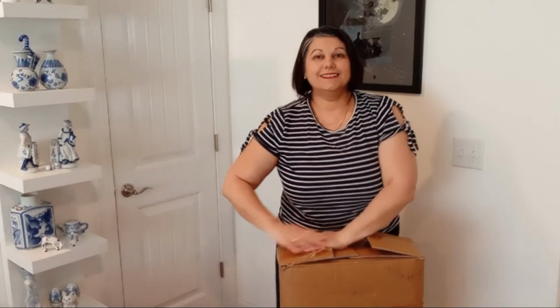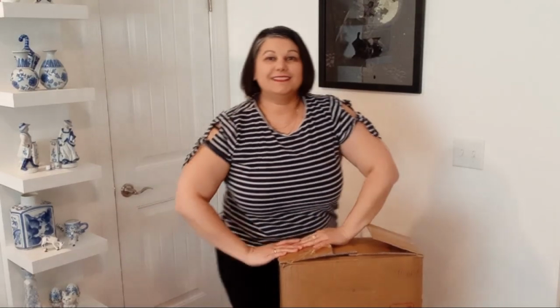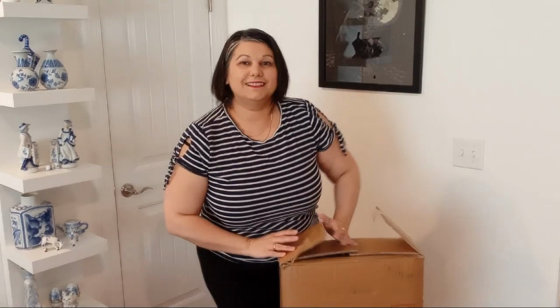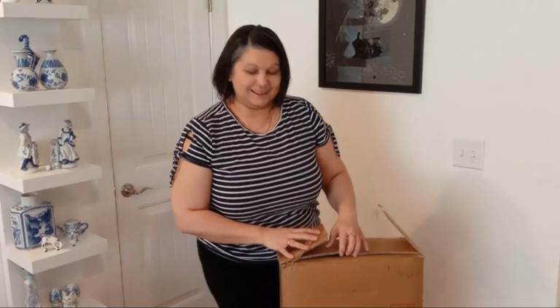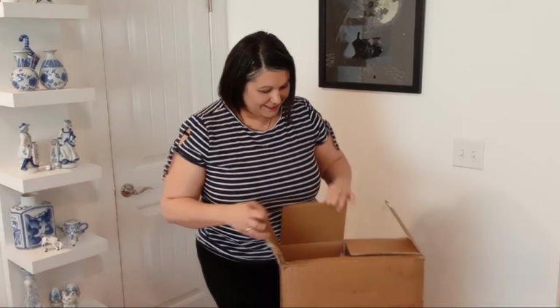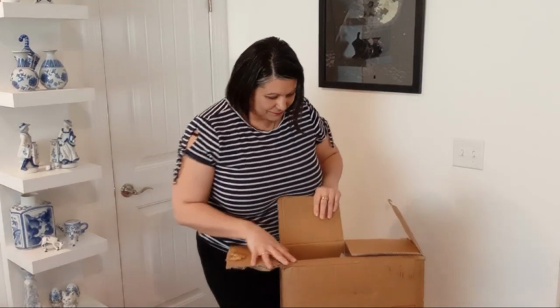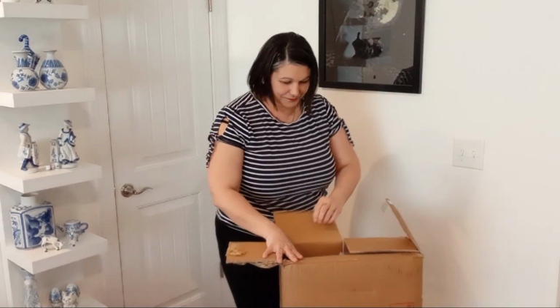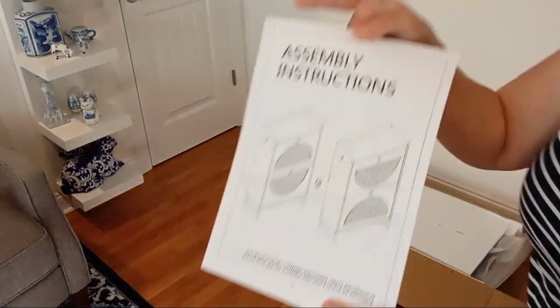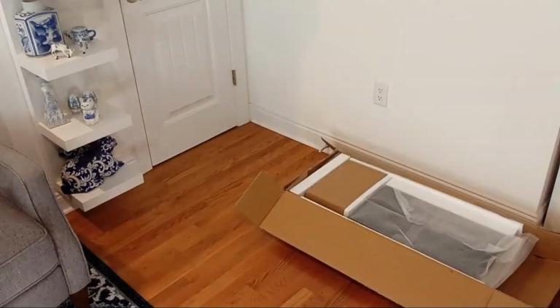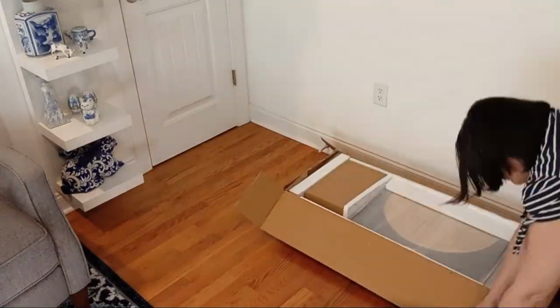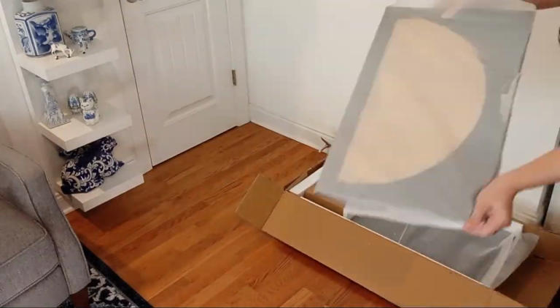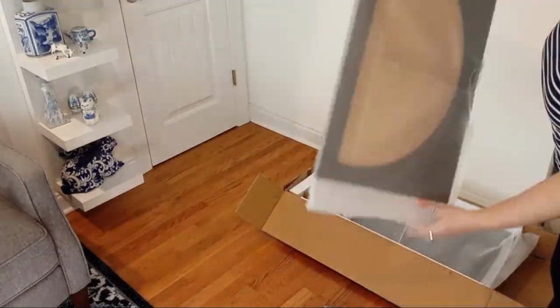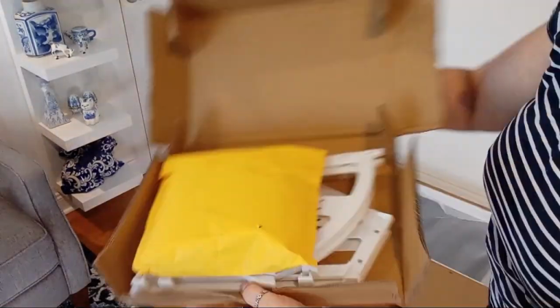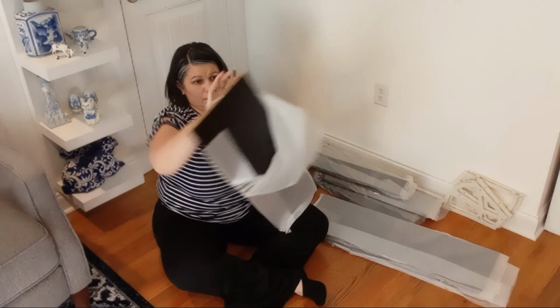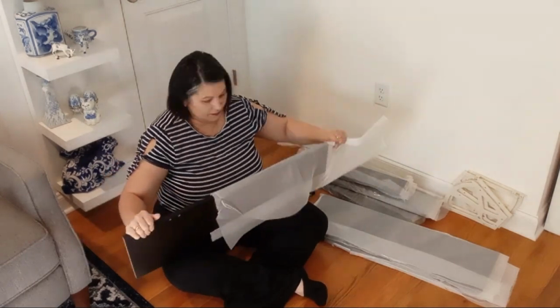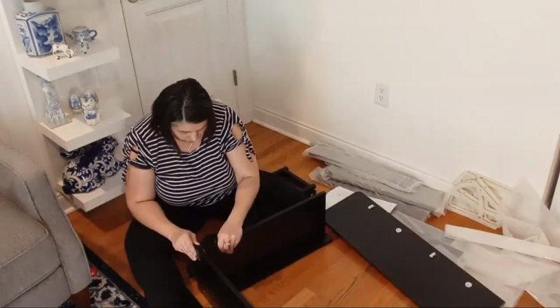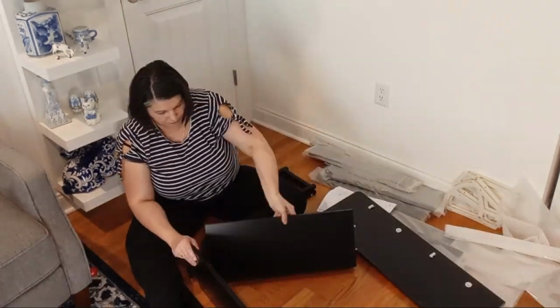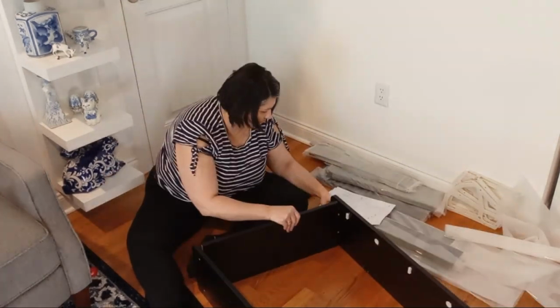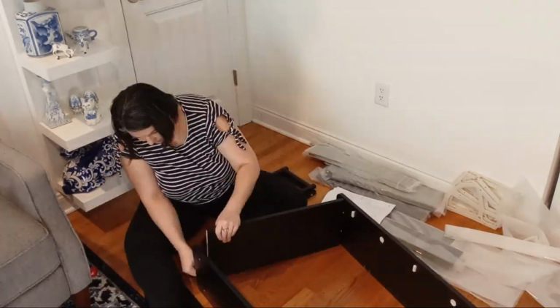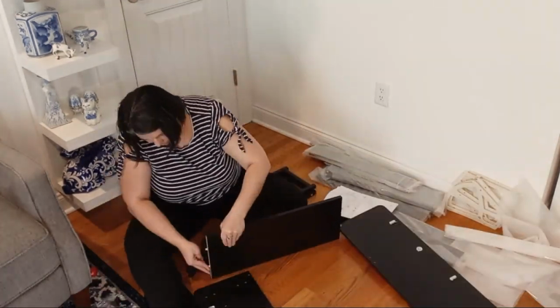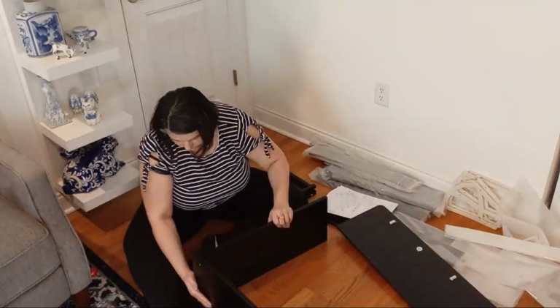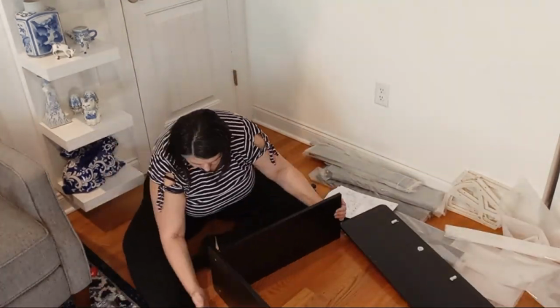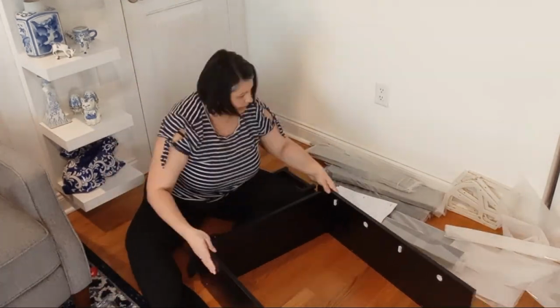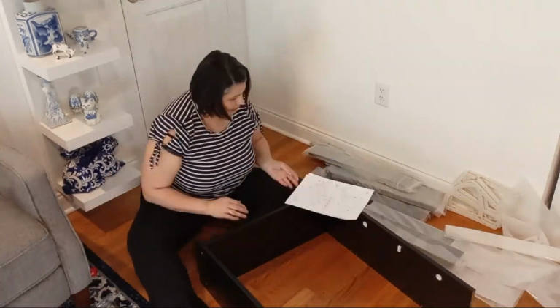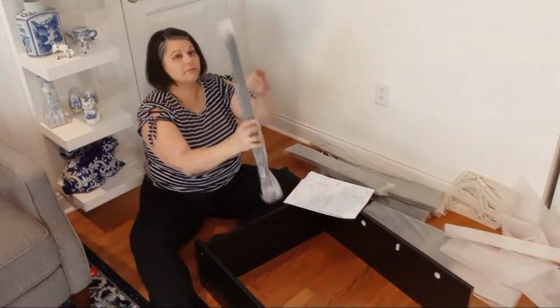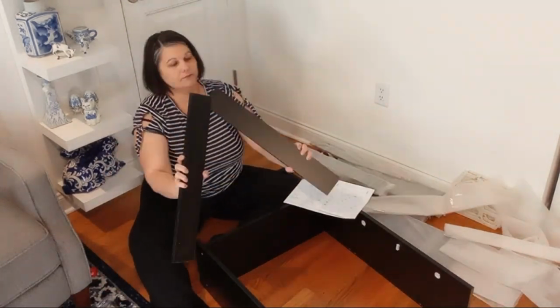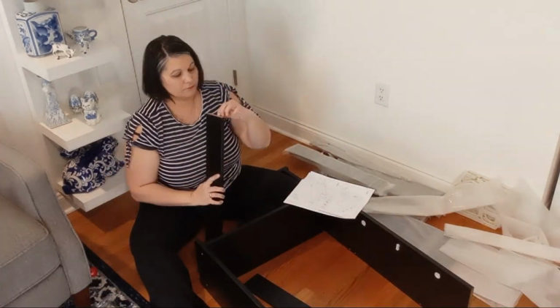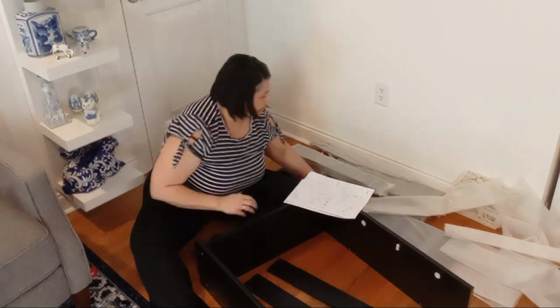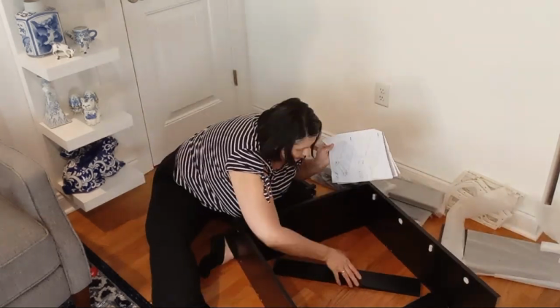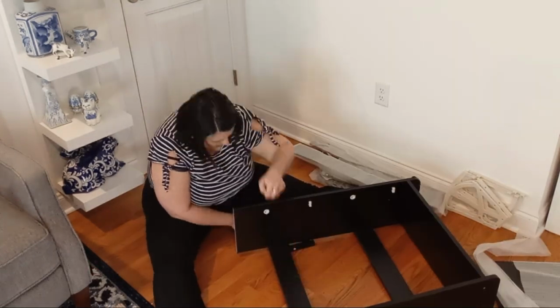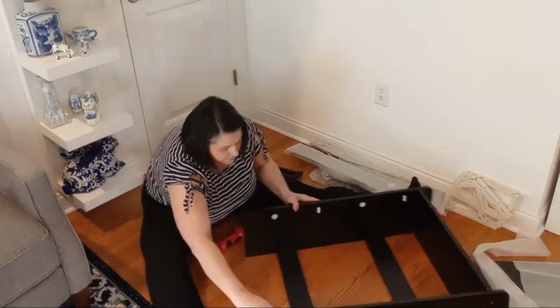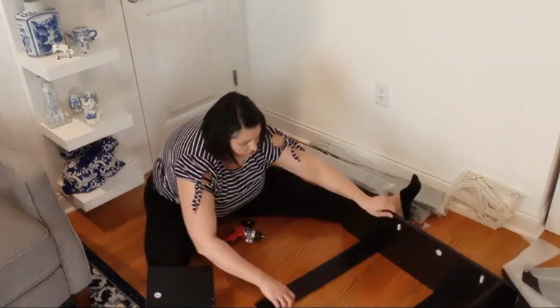Wondering about a stylish and practical solution for your shoe storage needs? I have the perfect solution for you. Quick disclaimer: I received this product free to try.